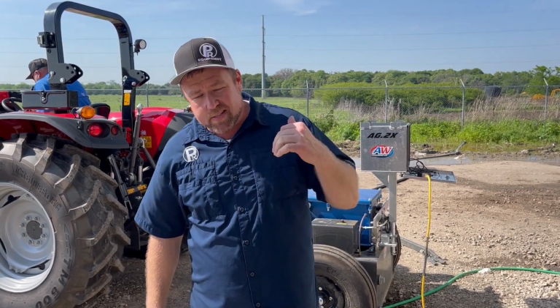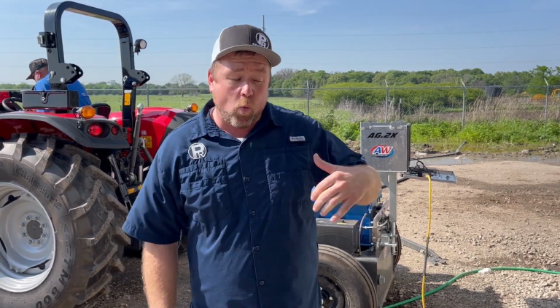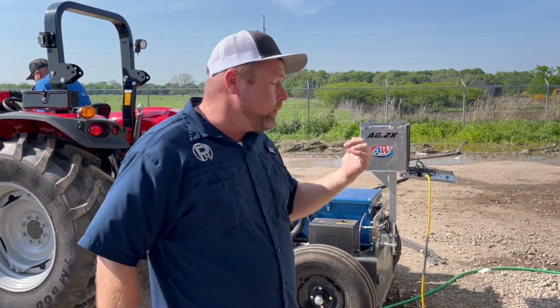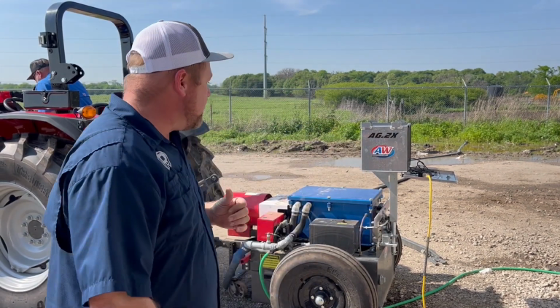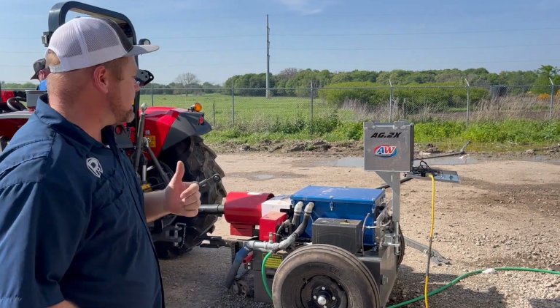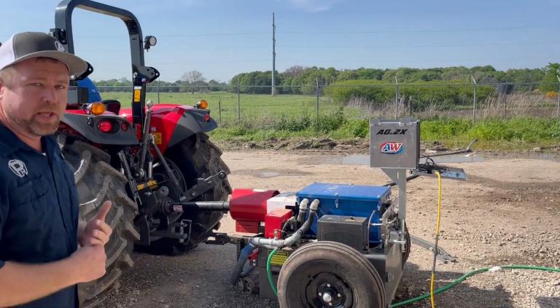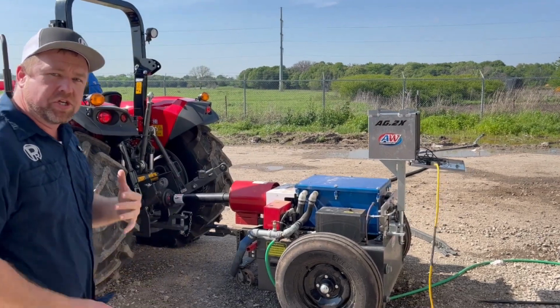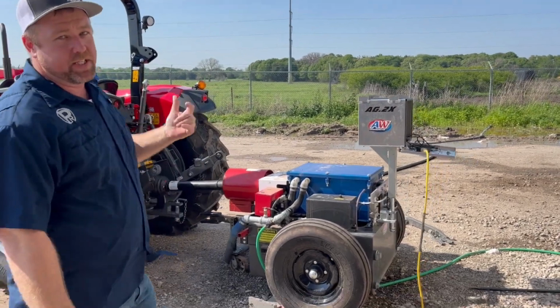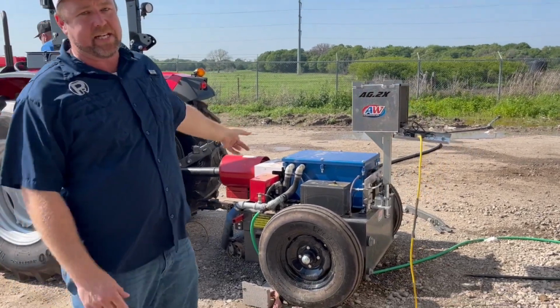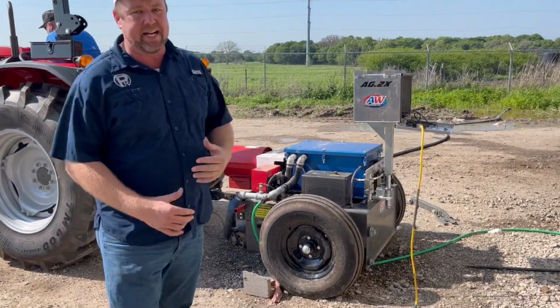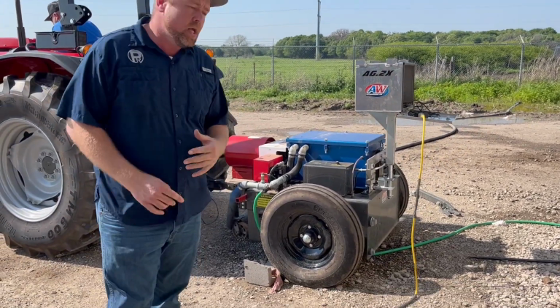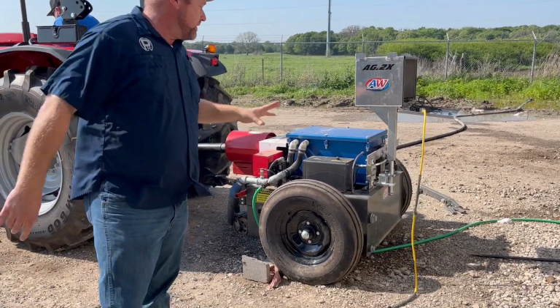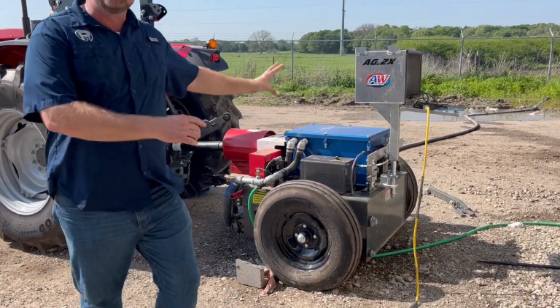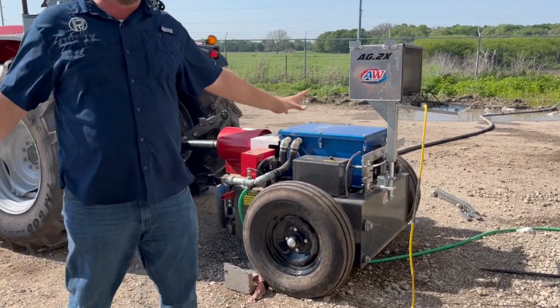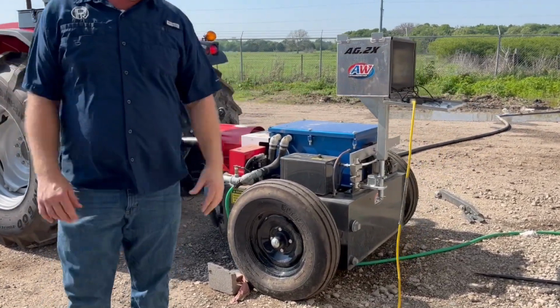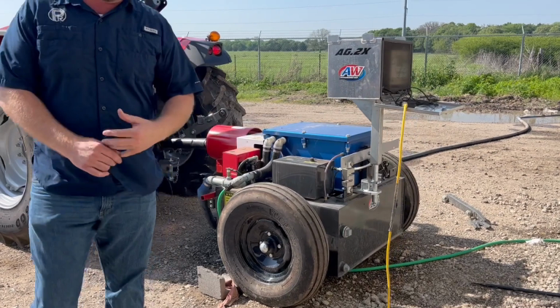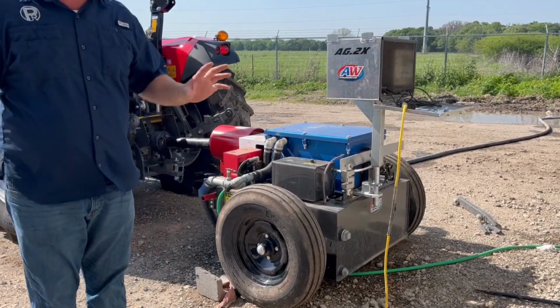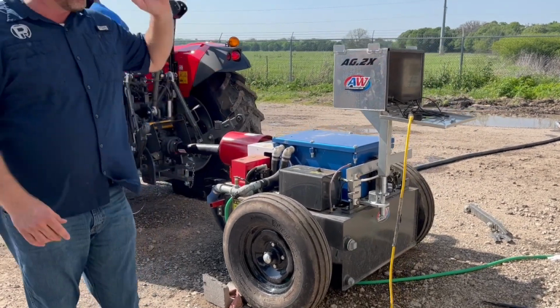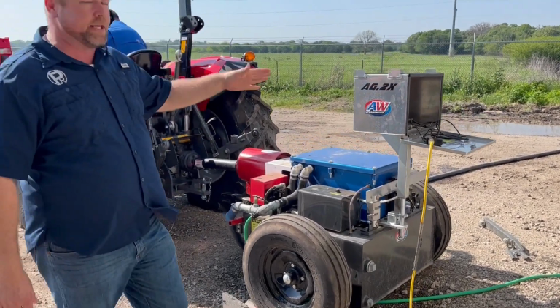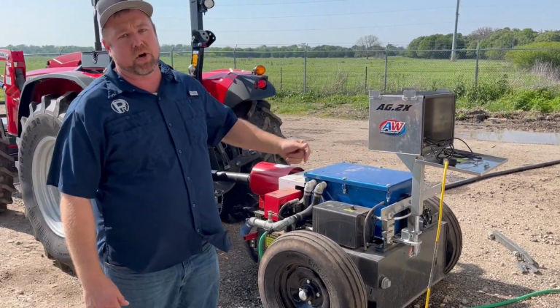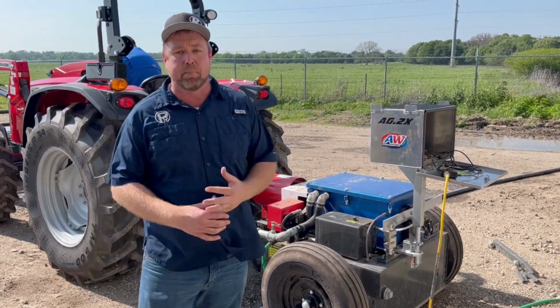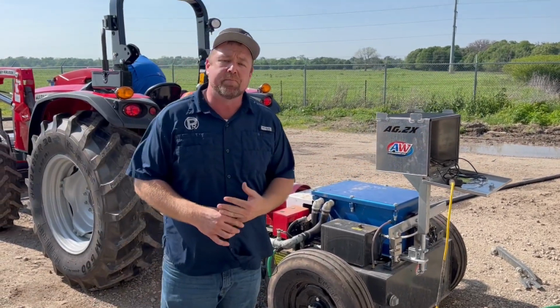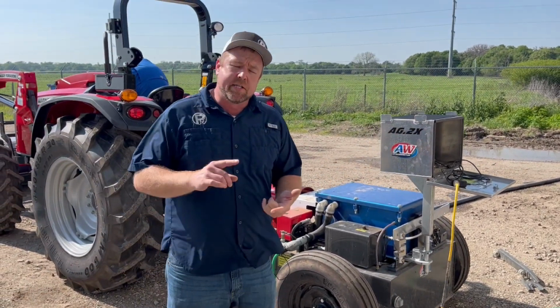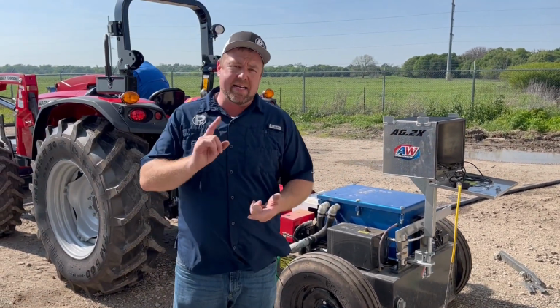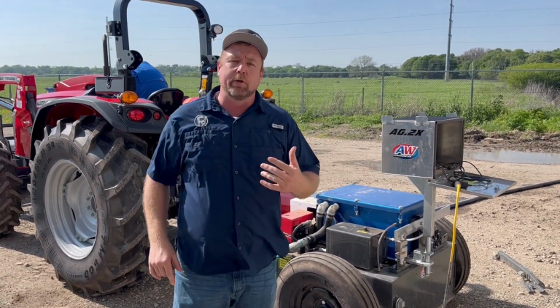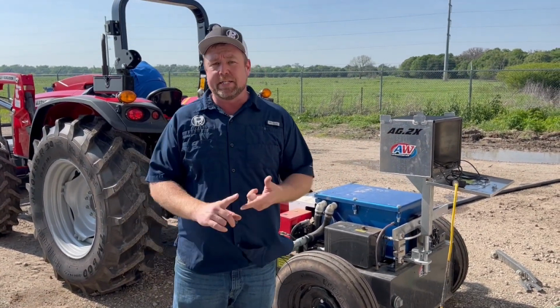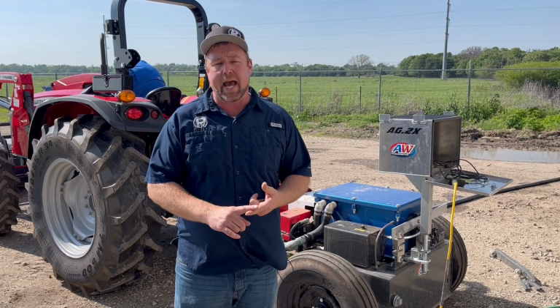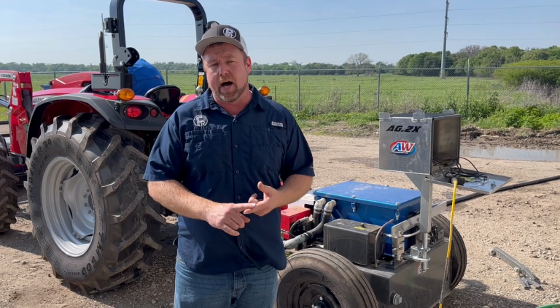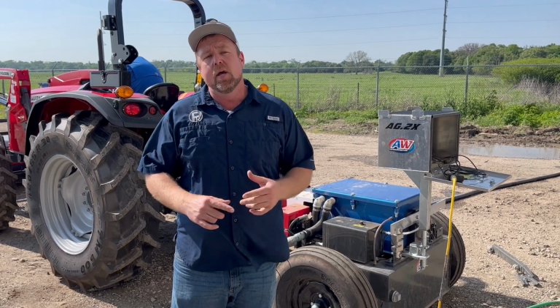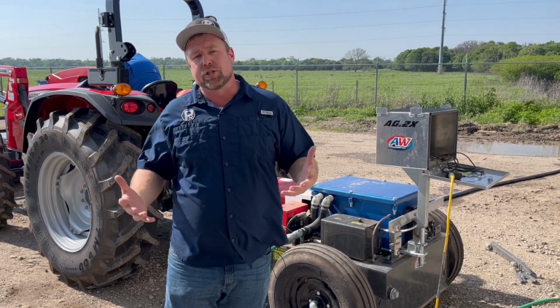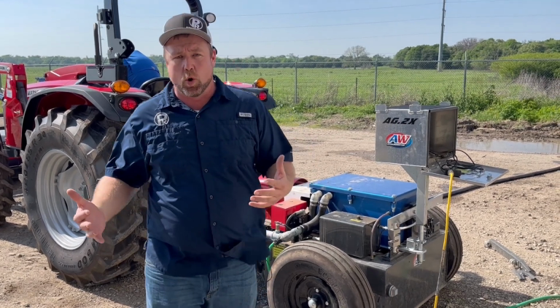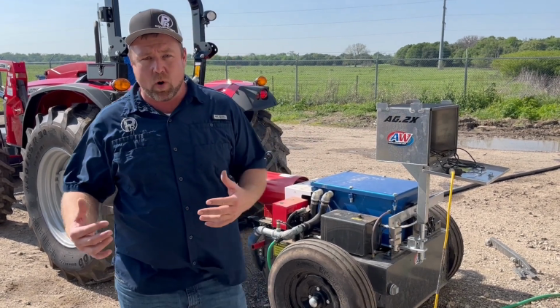What I want to show you is a new tool that we purchased, which is a PTO Dyno. This is the new computerized version — we can actually run a fully computerized report to track not only what your PTO is capable of, but we can track the torque as well.